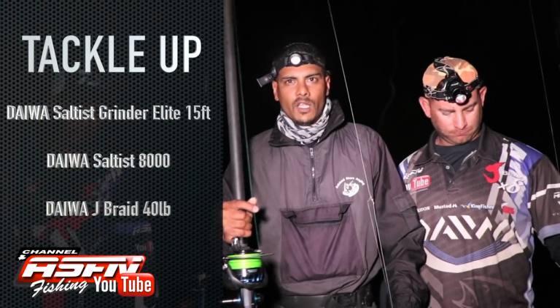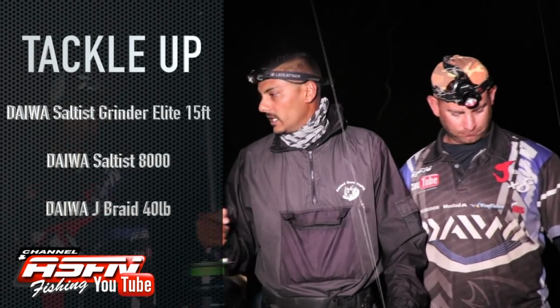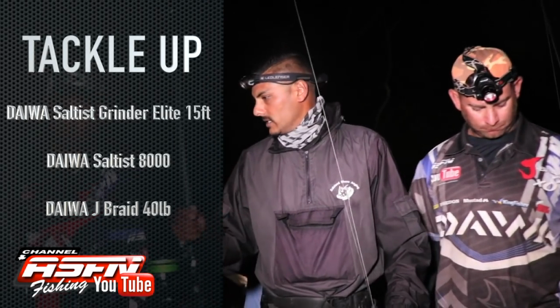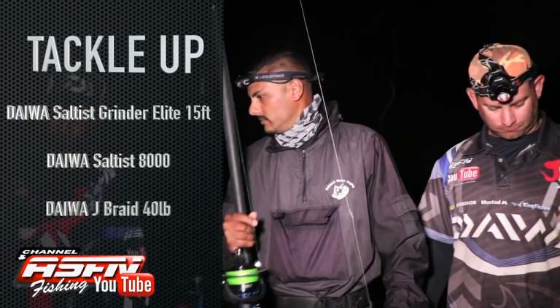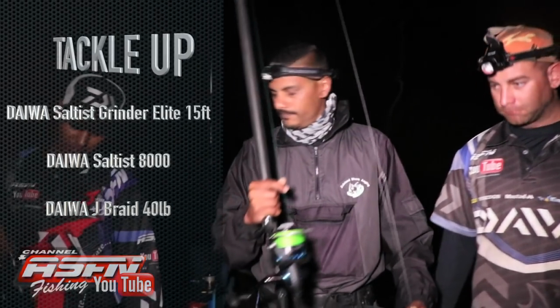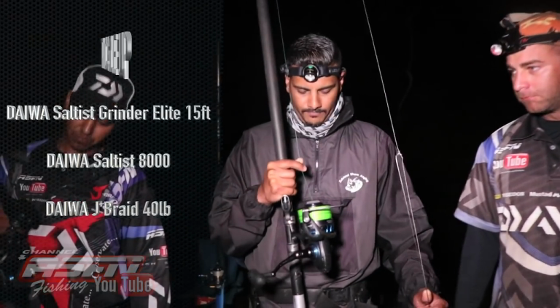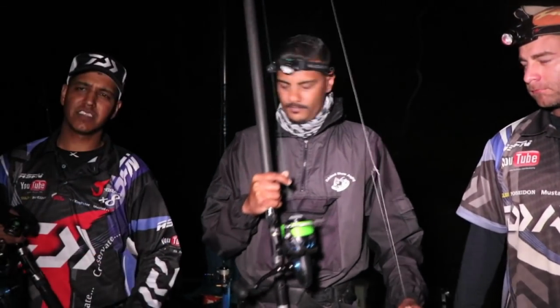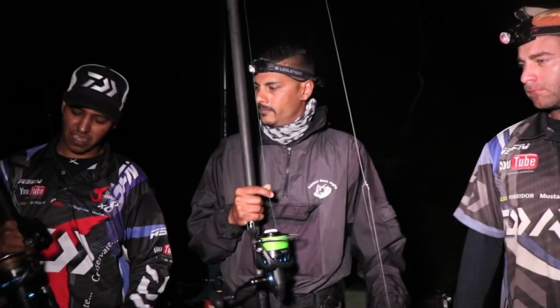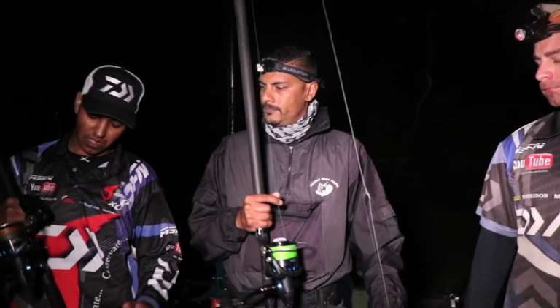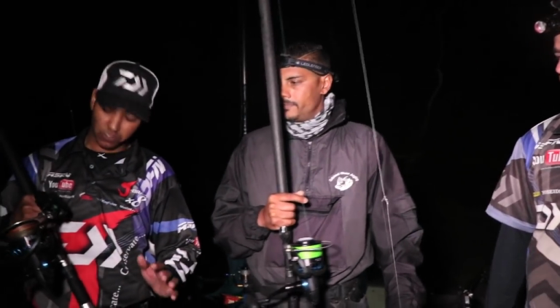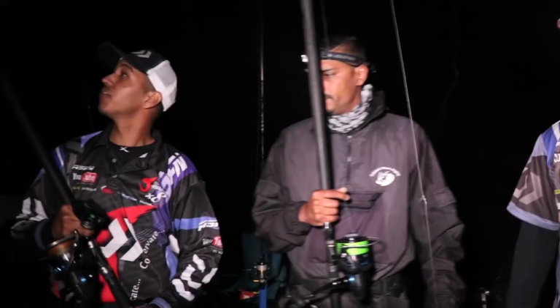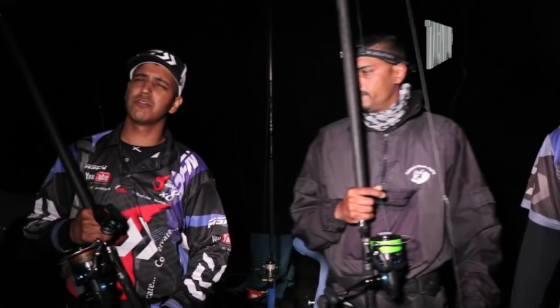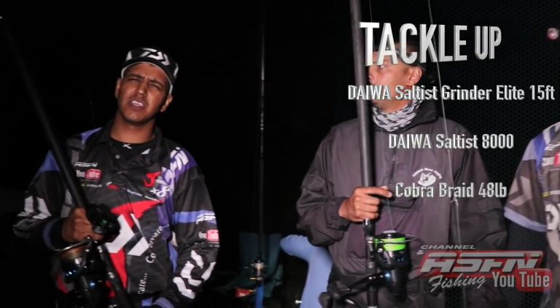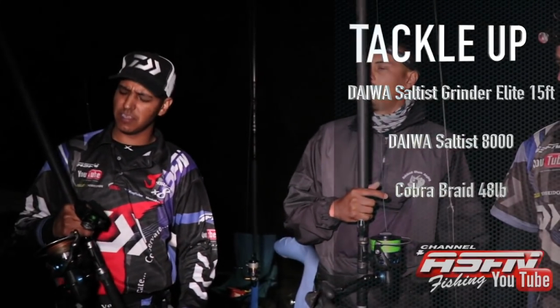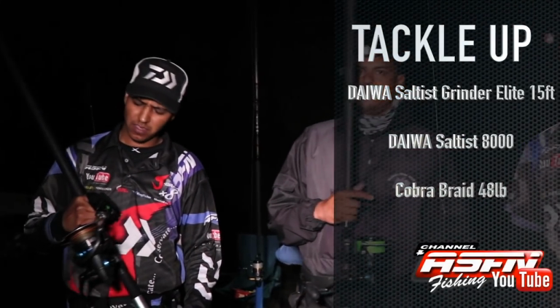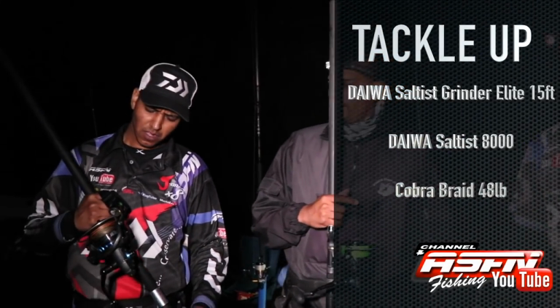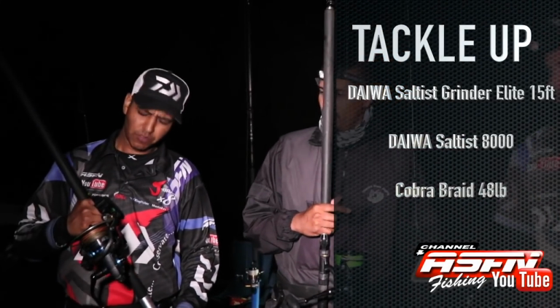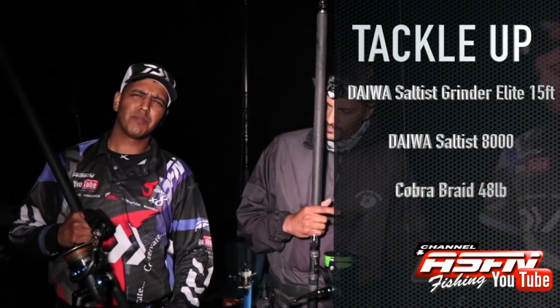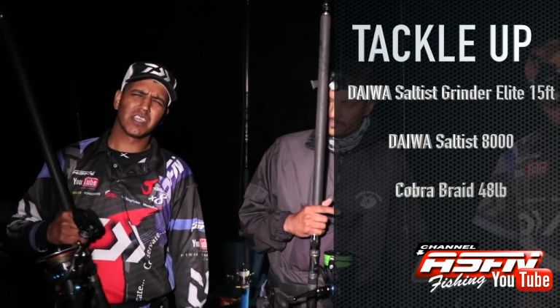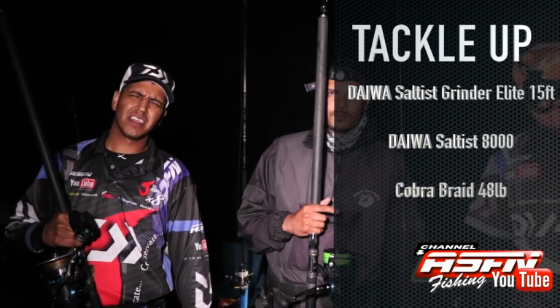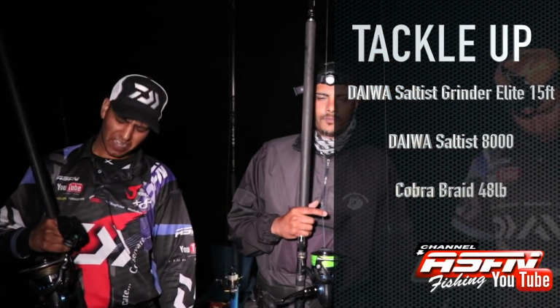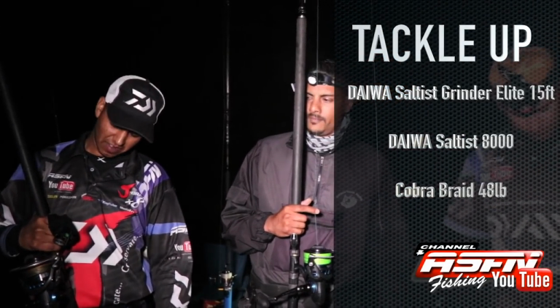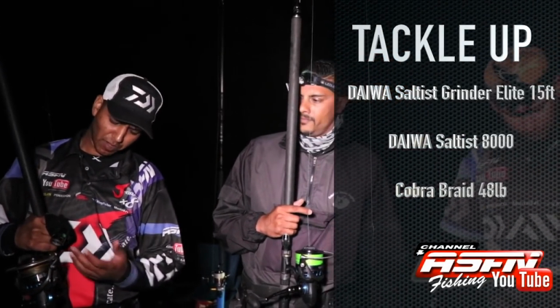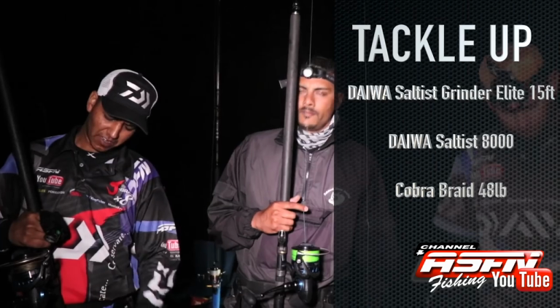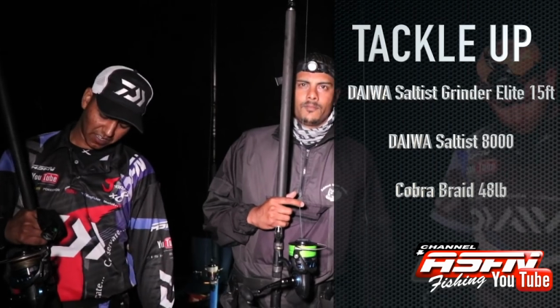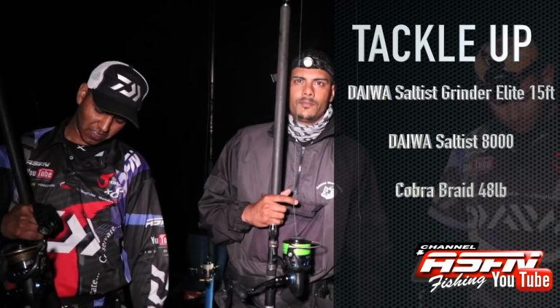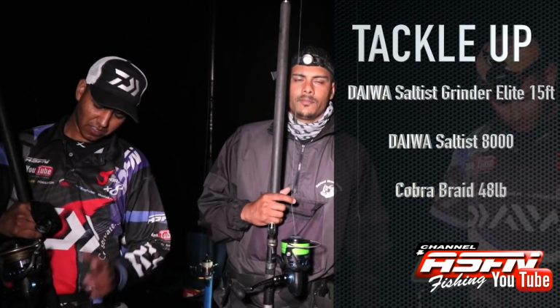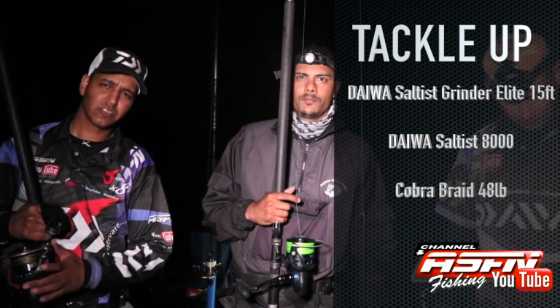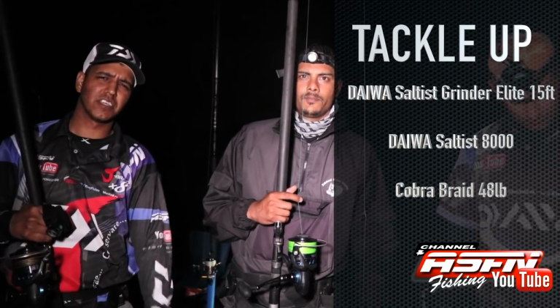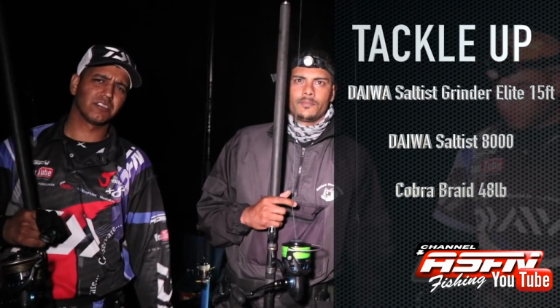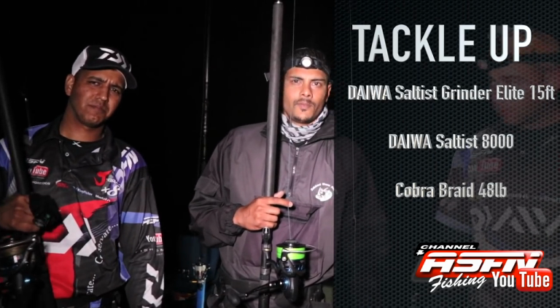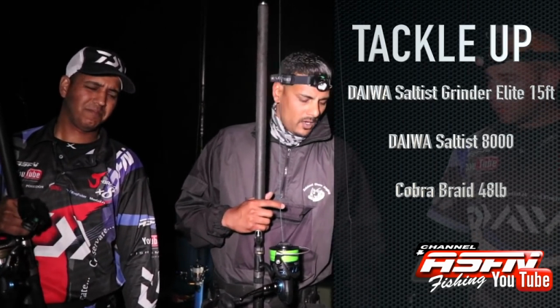I'm using my 15 foot Elite Heavy with 48 pound J-Braid and Cobra Braid at least, and the Solstice 8000.